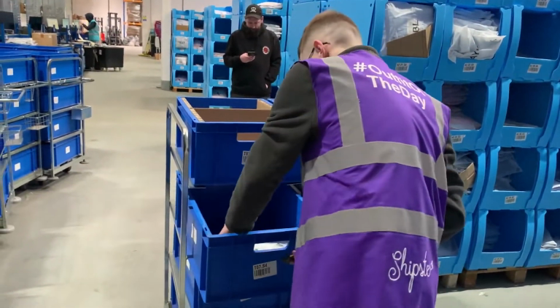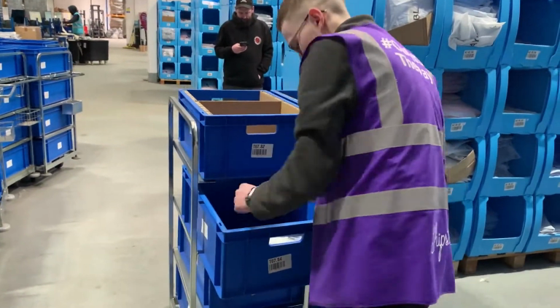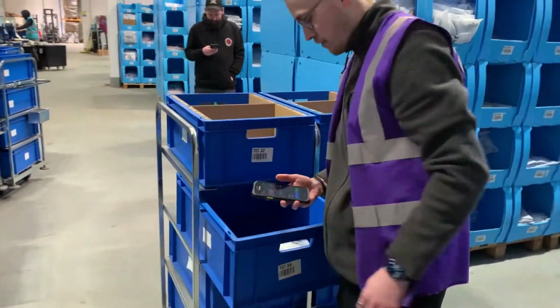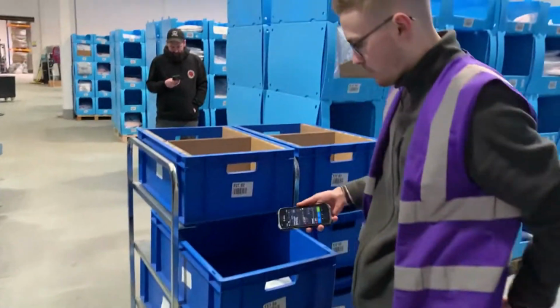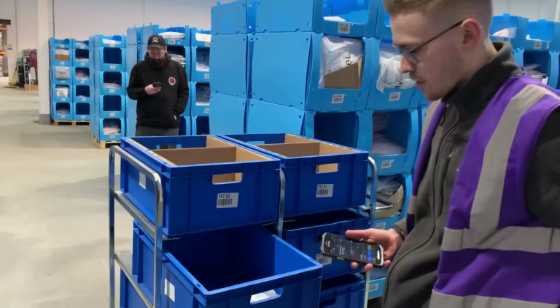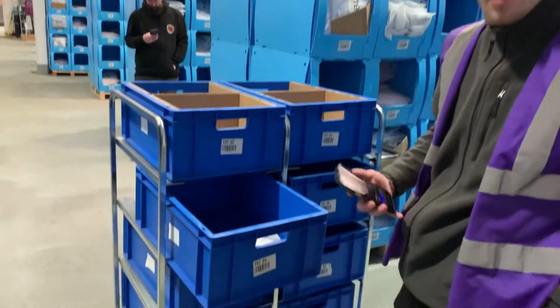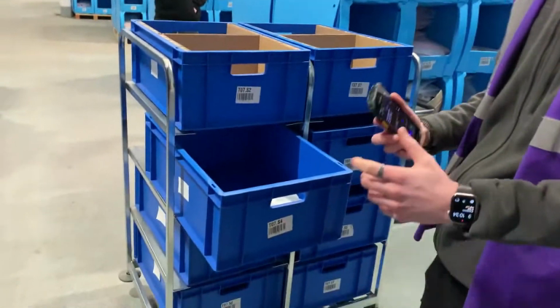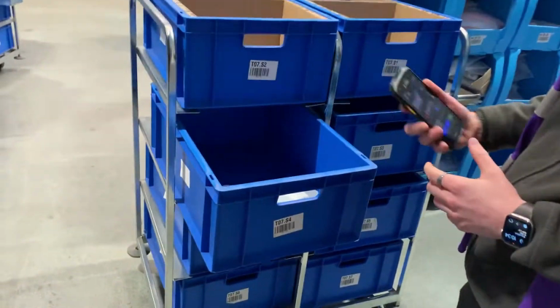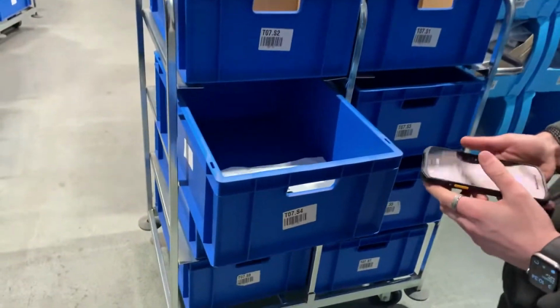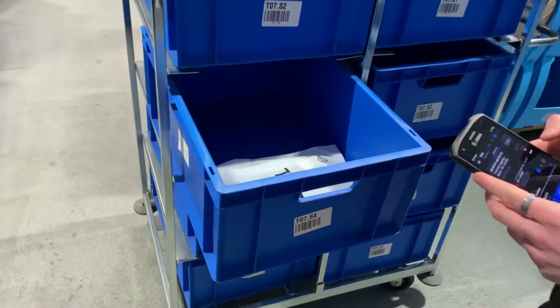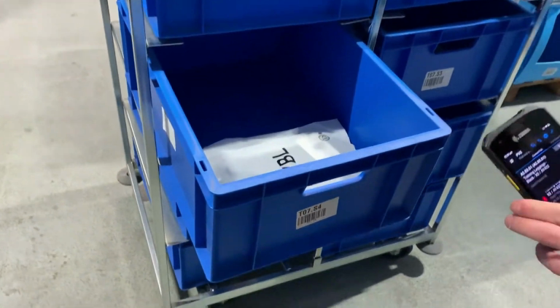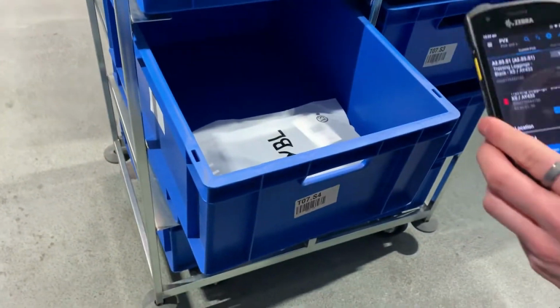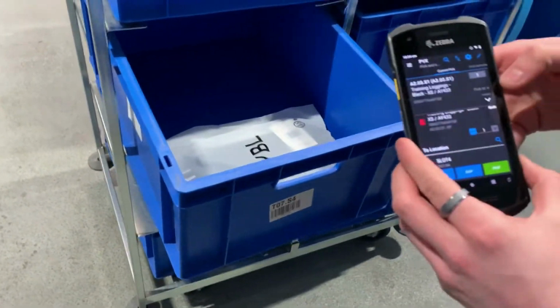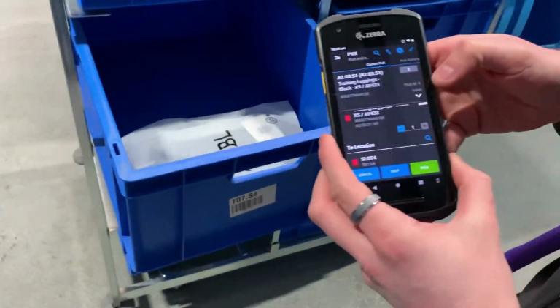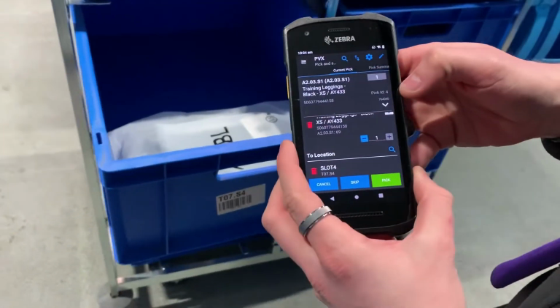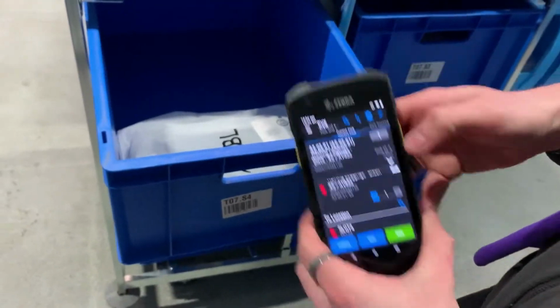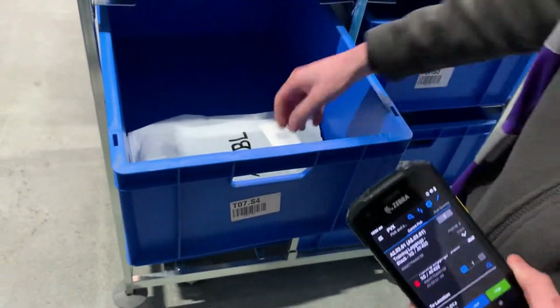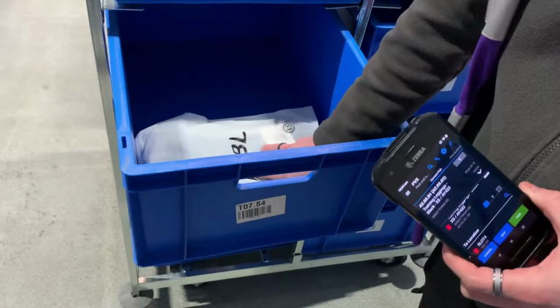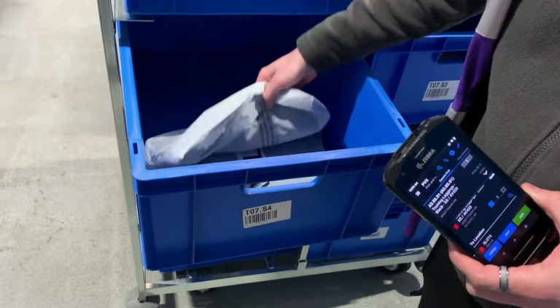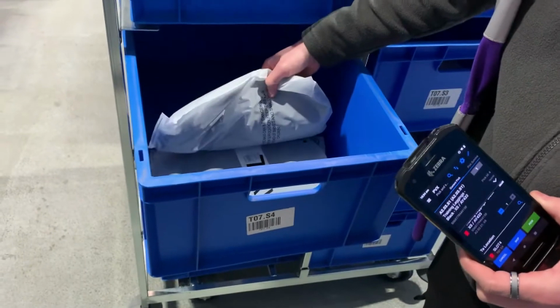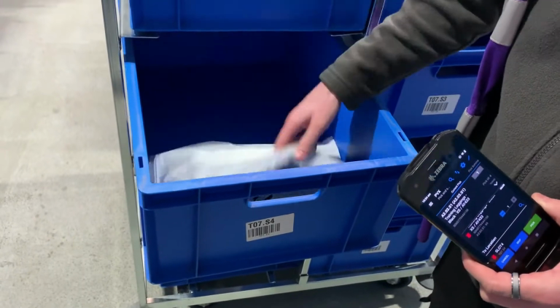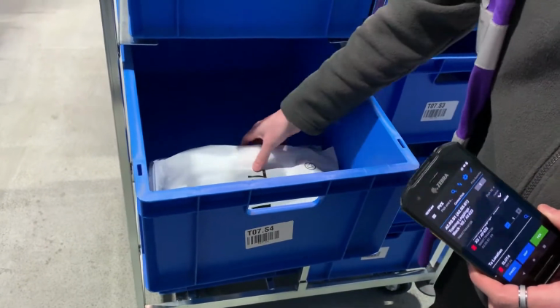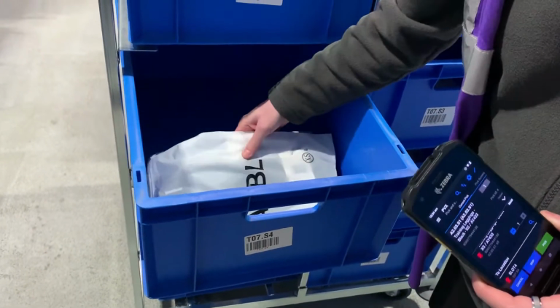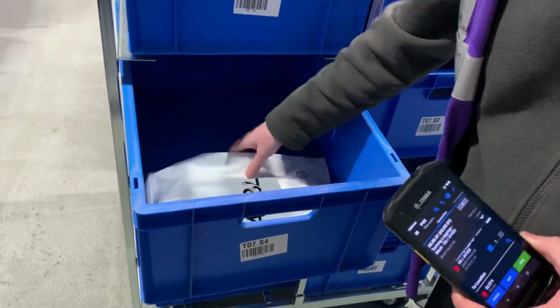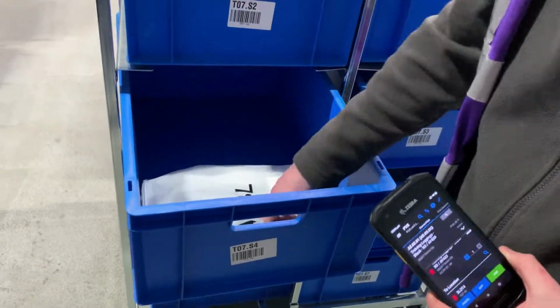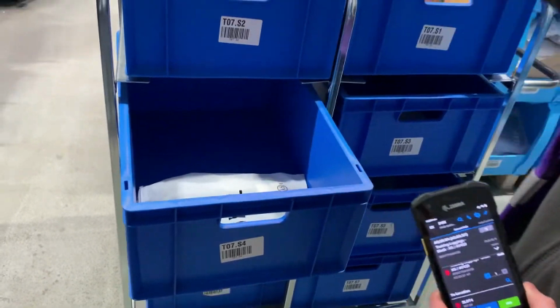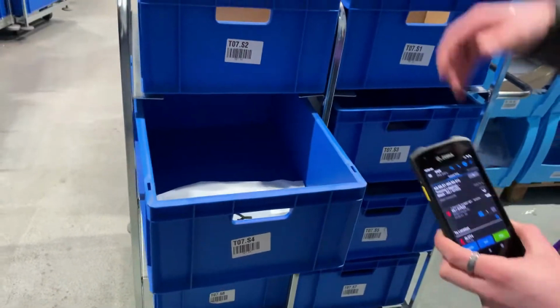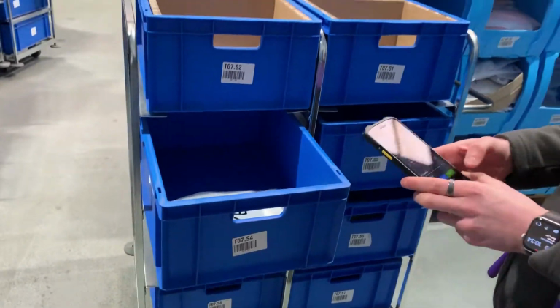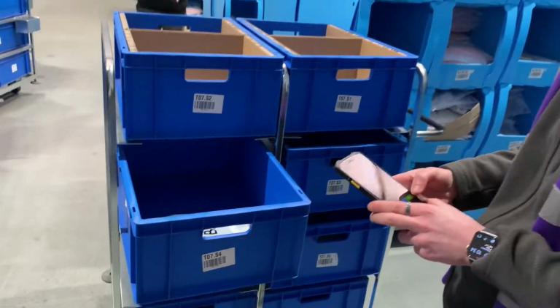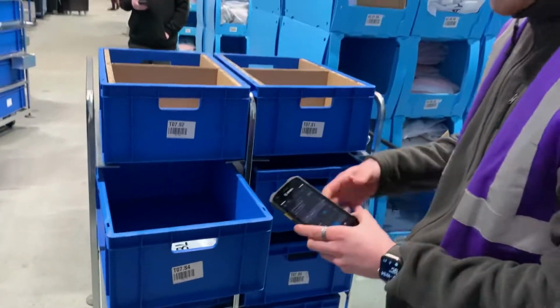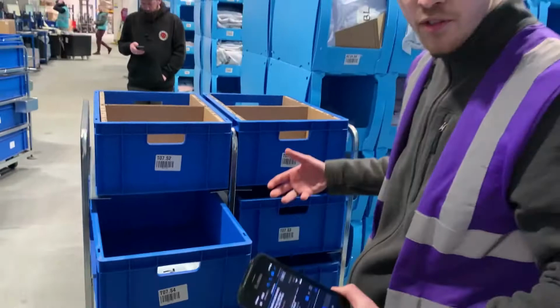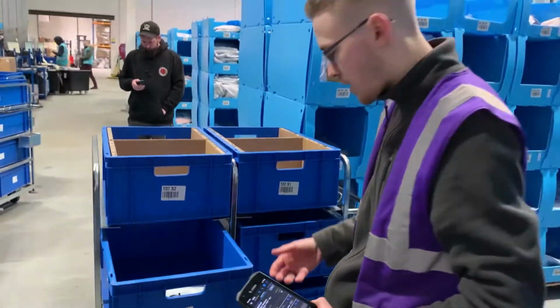There we go, we've got our first item going straight back into another one. As you can see, pick ID 4 now has two items in there, both on the same order, so it saves you a lot of time when you come to dispatch when everything's all together.